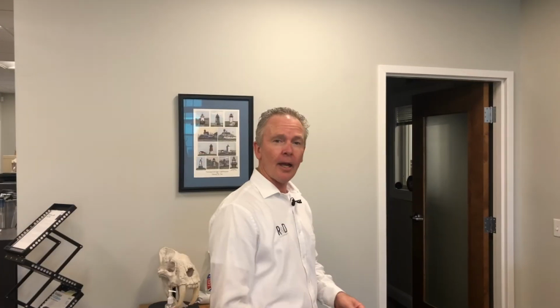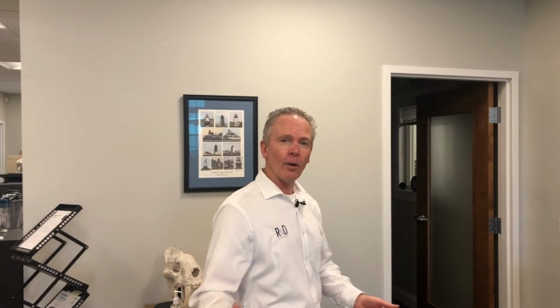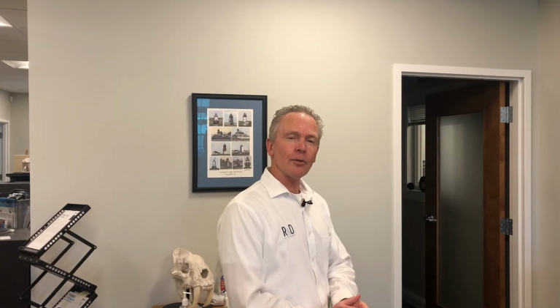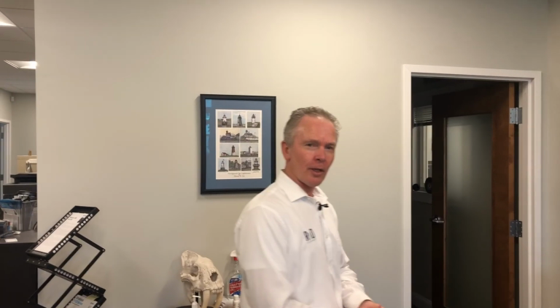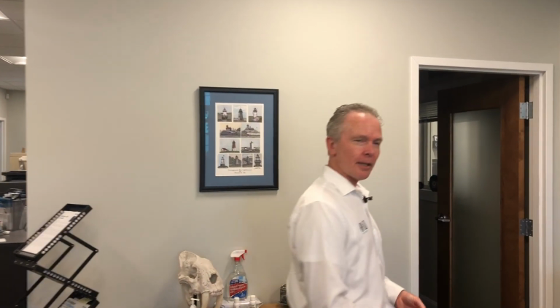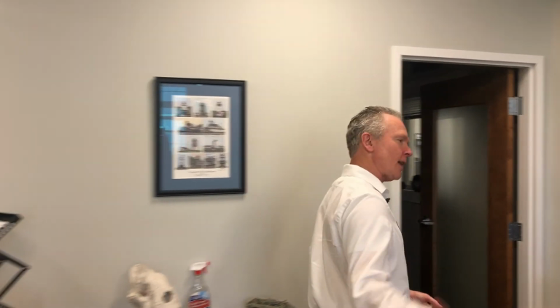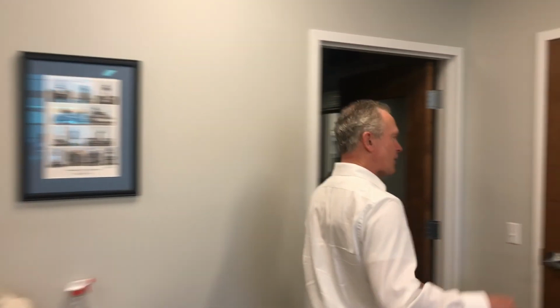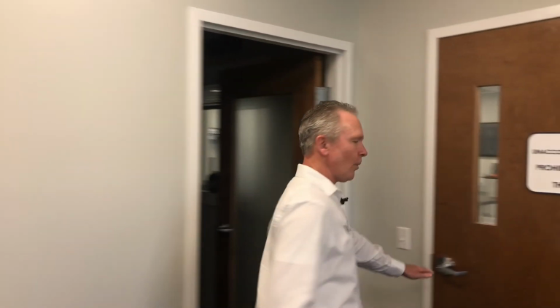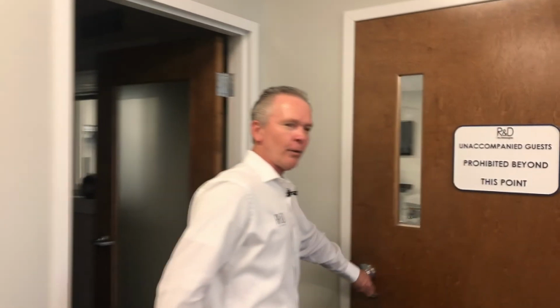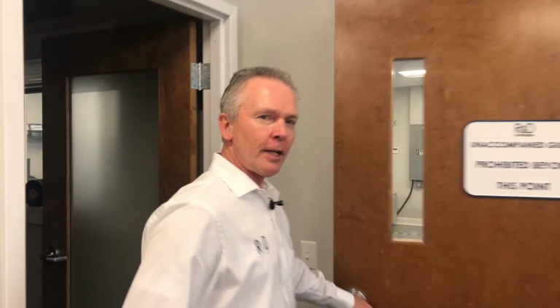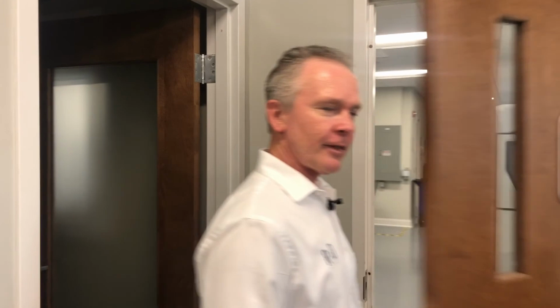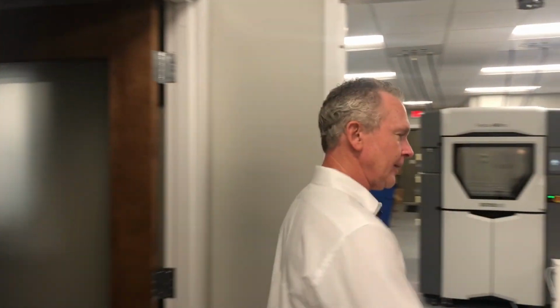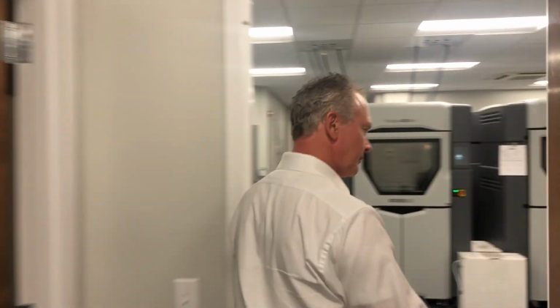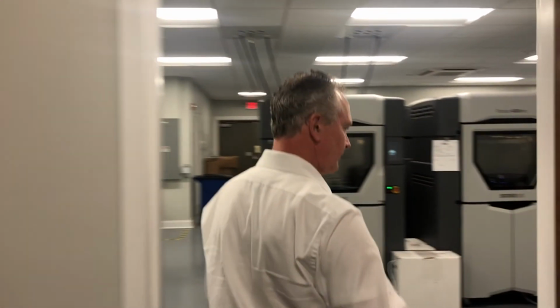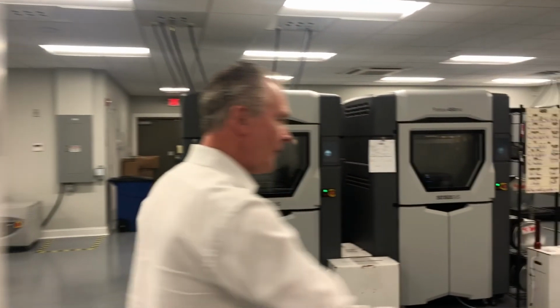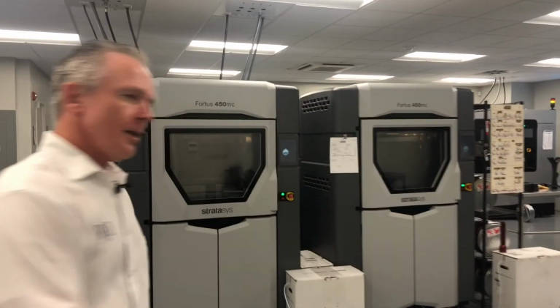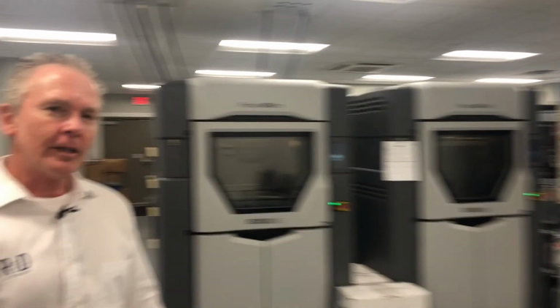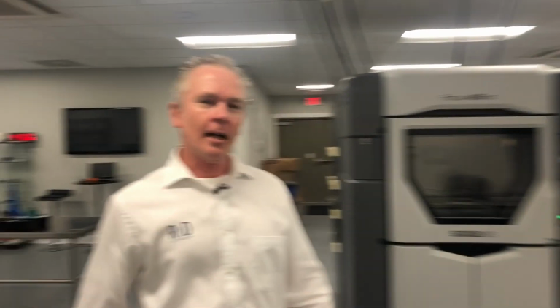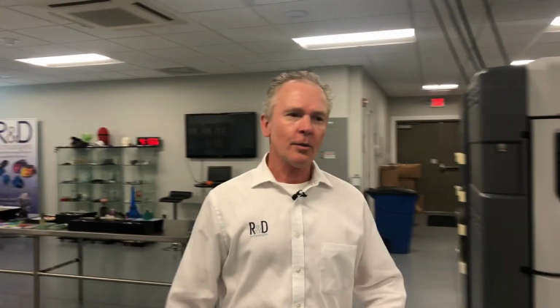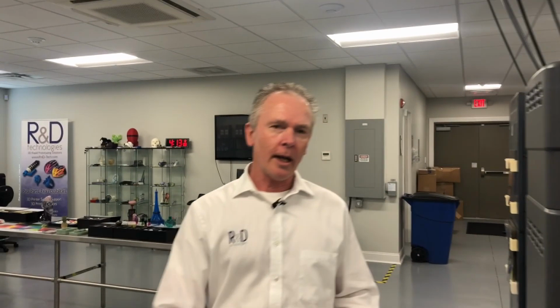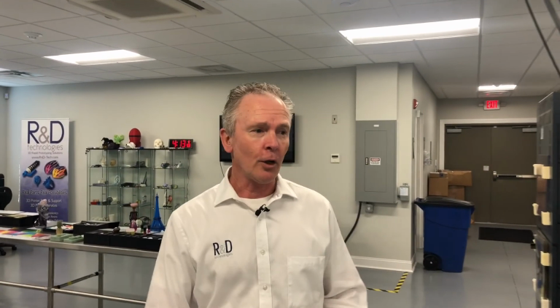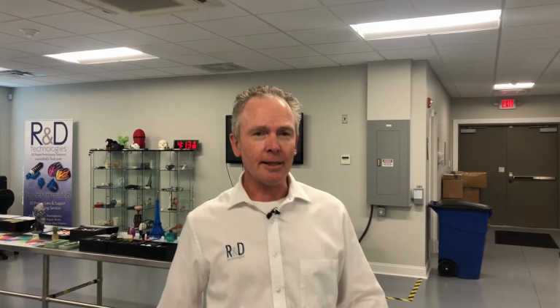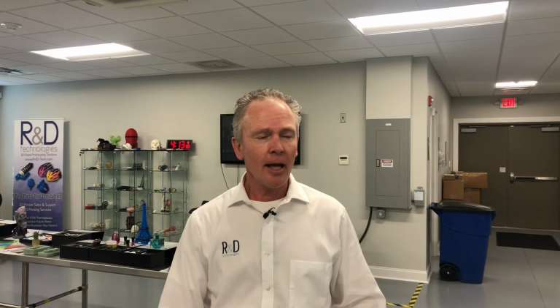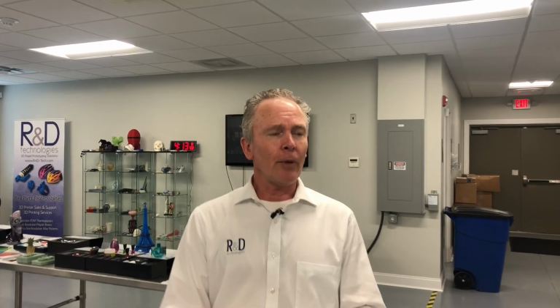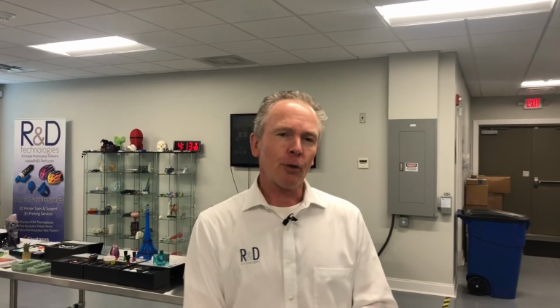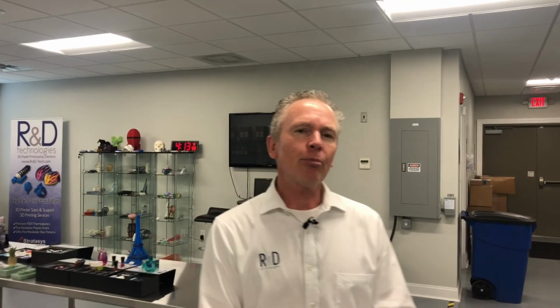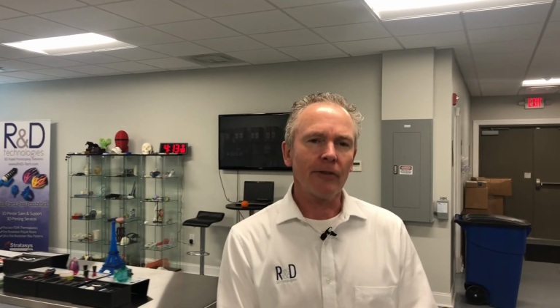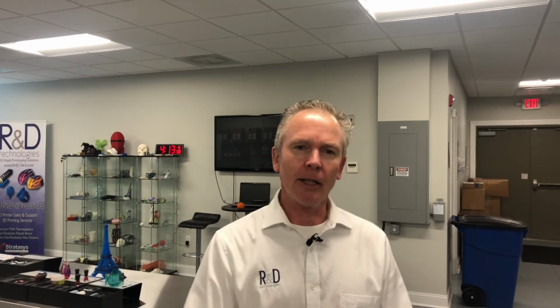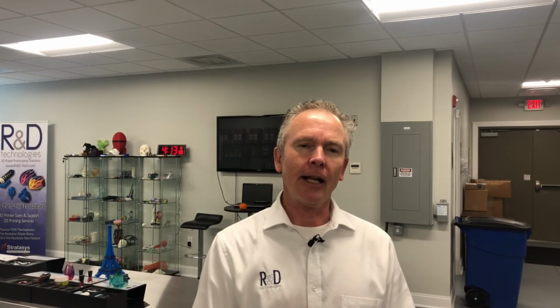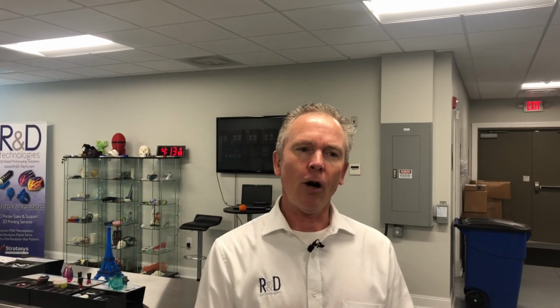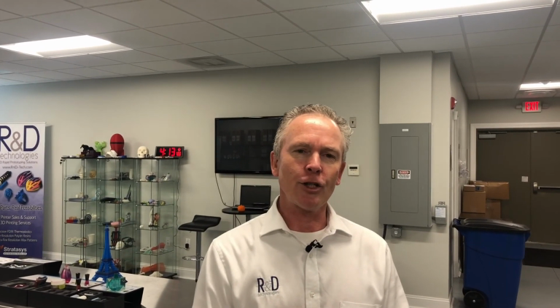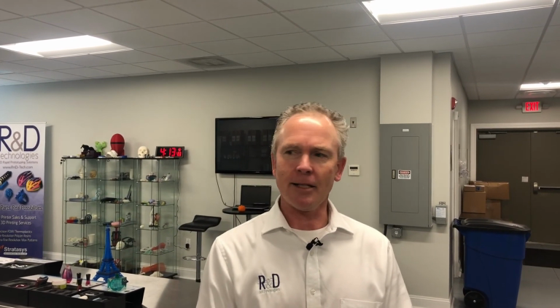Hey everyone, I'm Charles with R&D Technologies. Let's go for a walk through our 3D printing facility. R&D Technologies is located here in North Kingstown, and we are a 3D printing facility that is a partner with Stratasys.